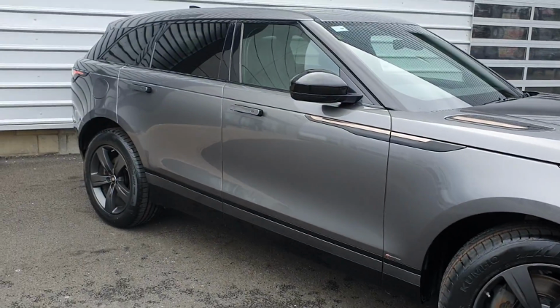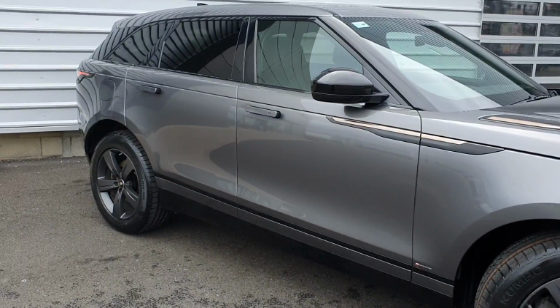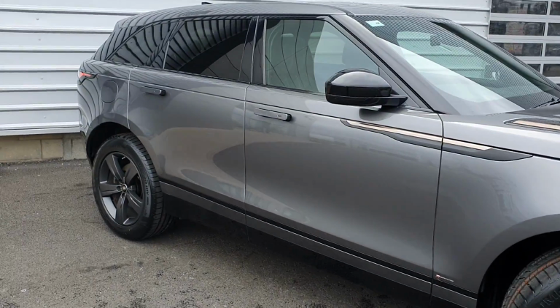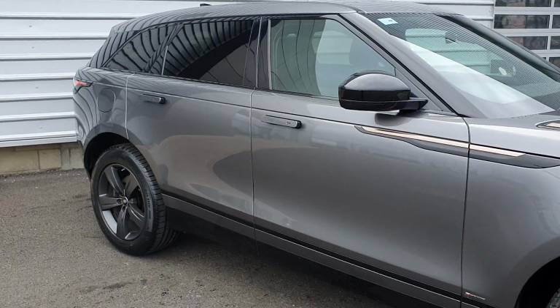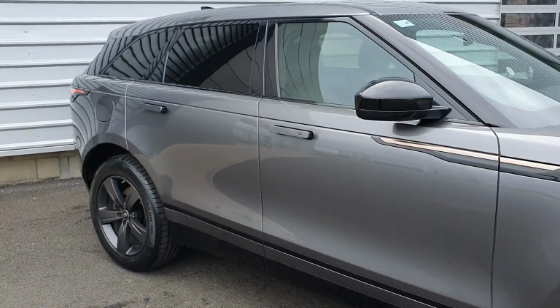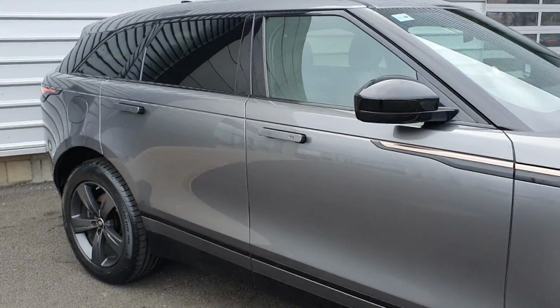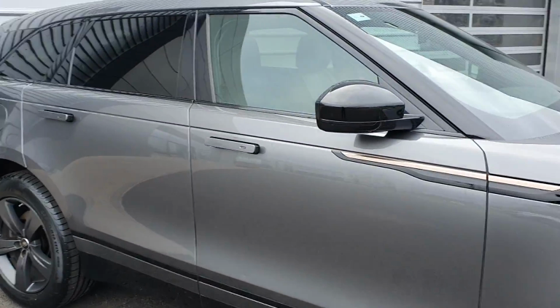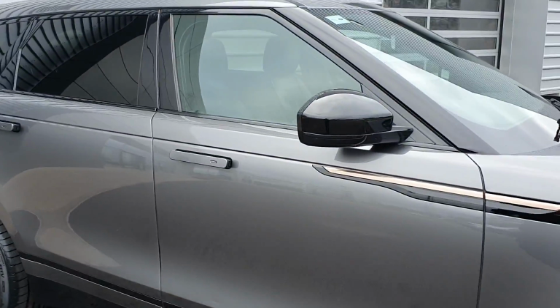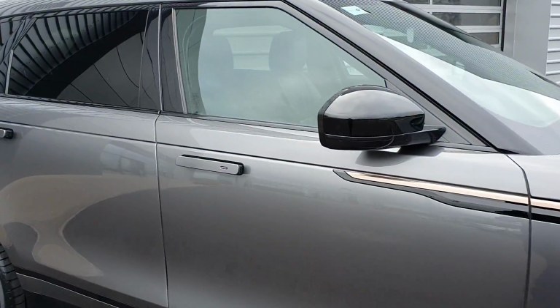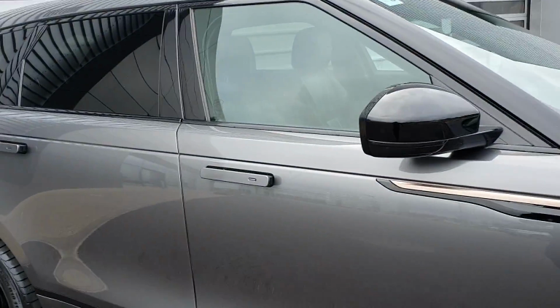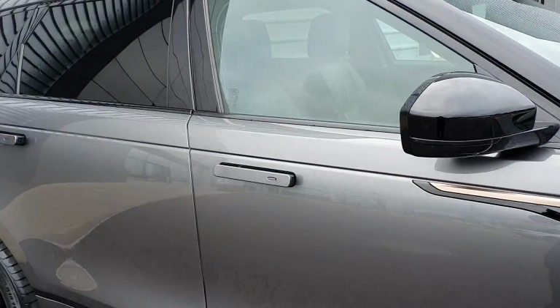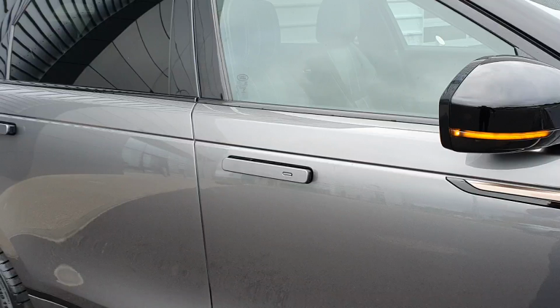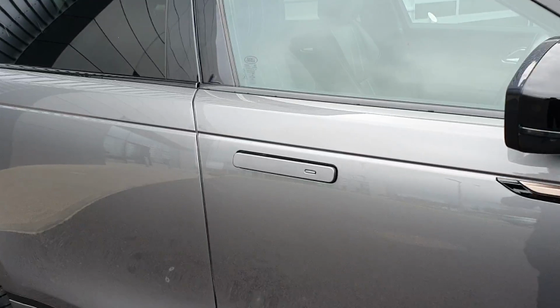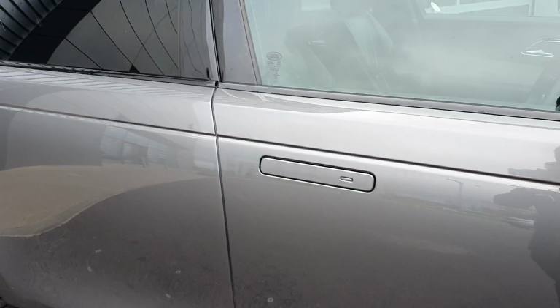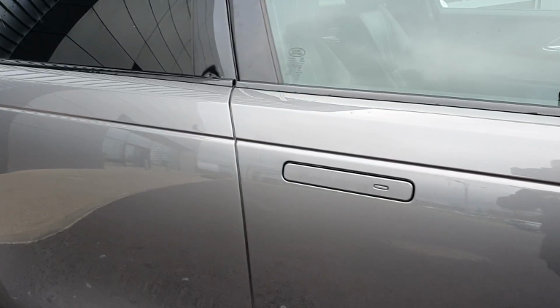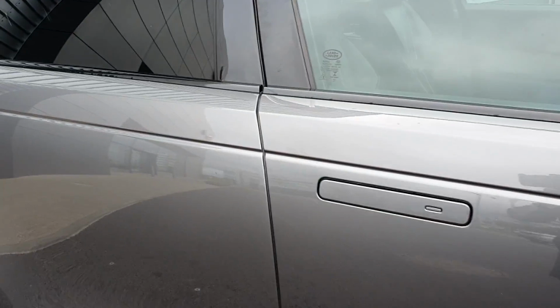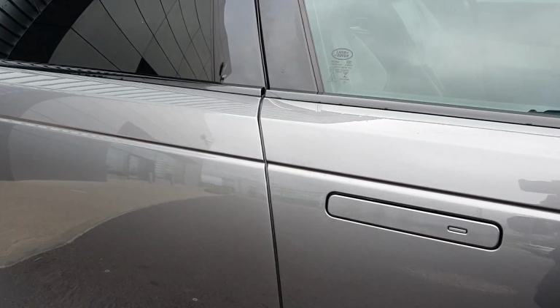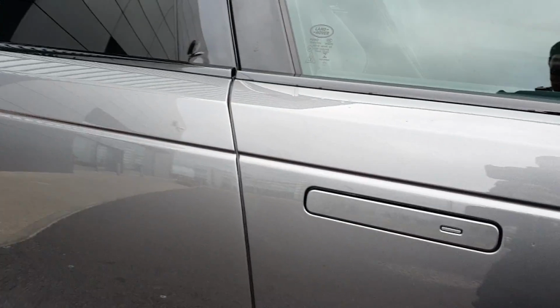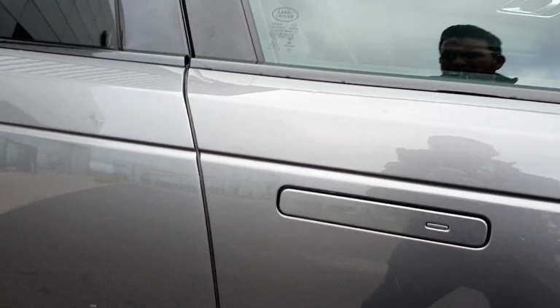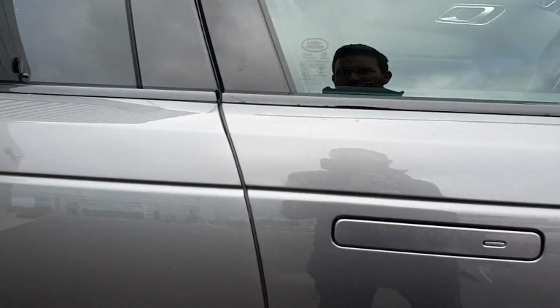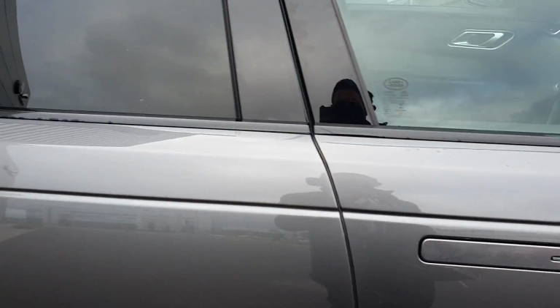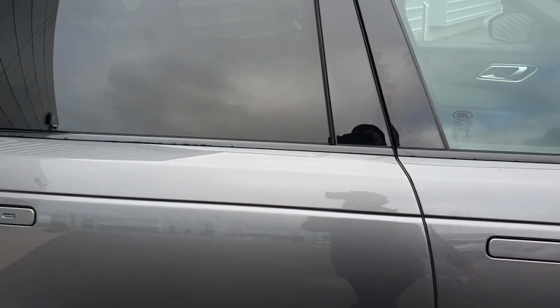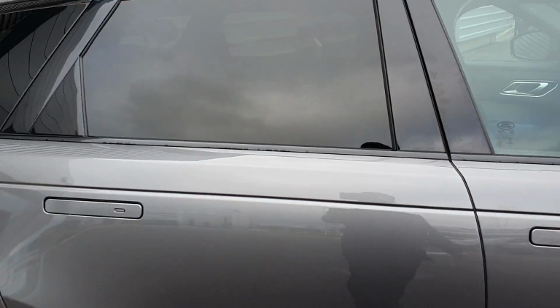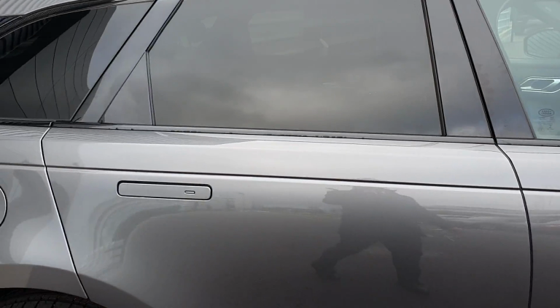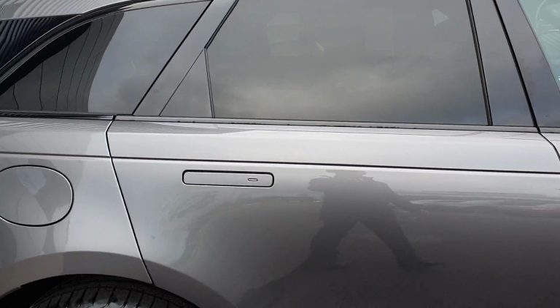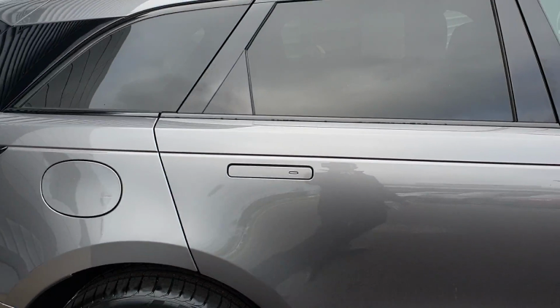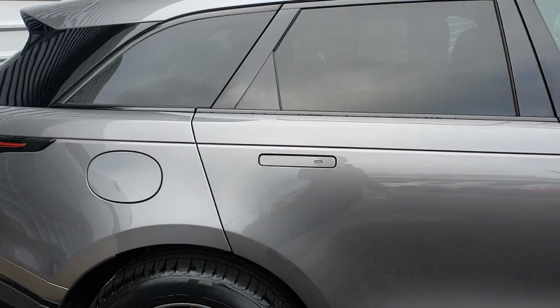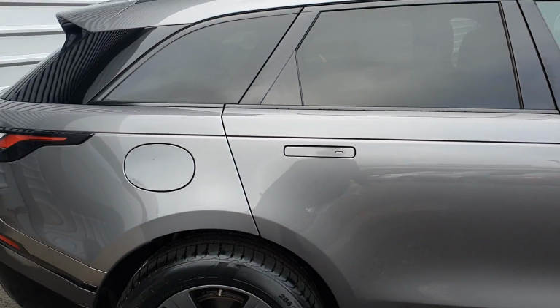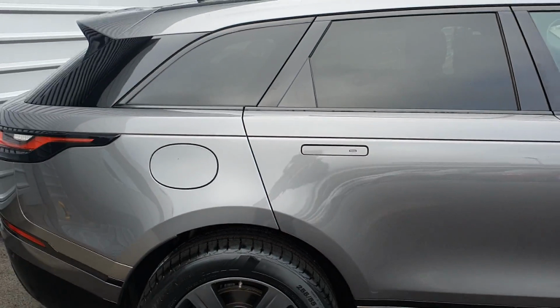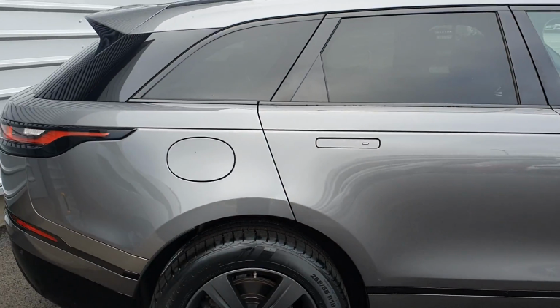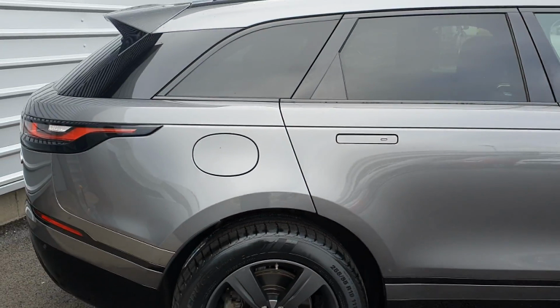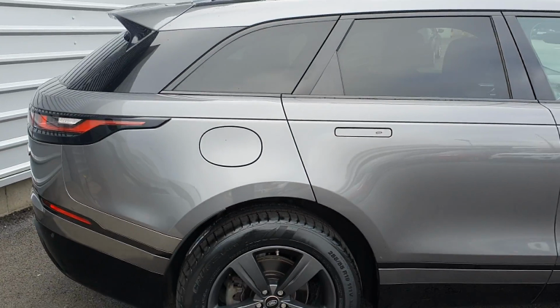This Velar also features electric folding mirrors, retractable door handles with keyless entry, rear privacy glass, and a panoramic sunroof.